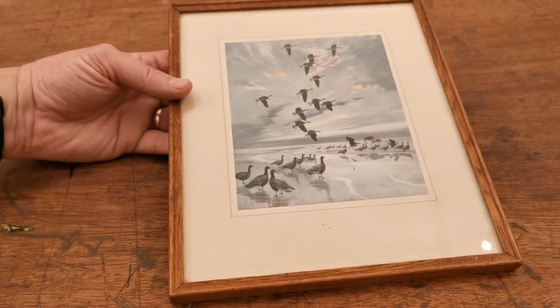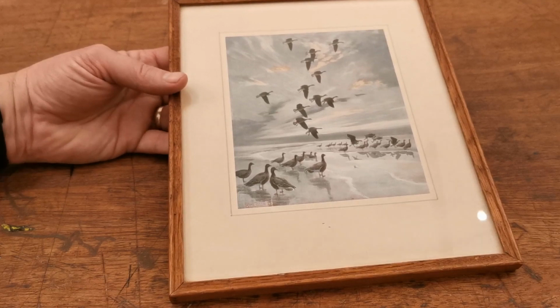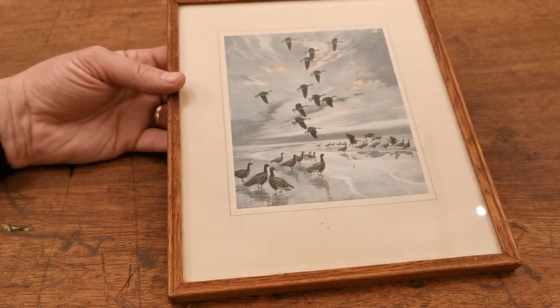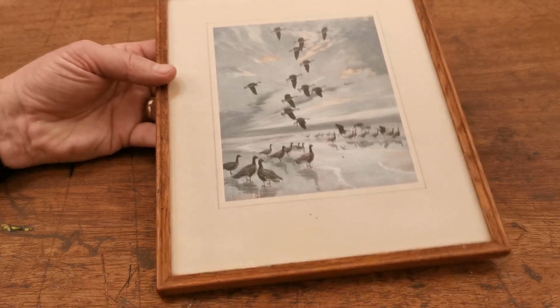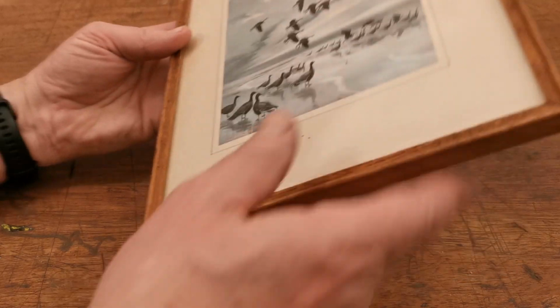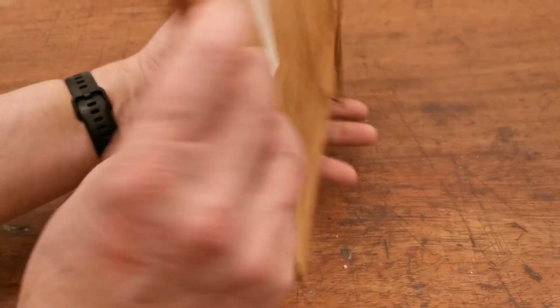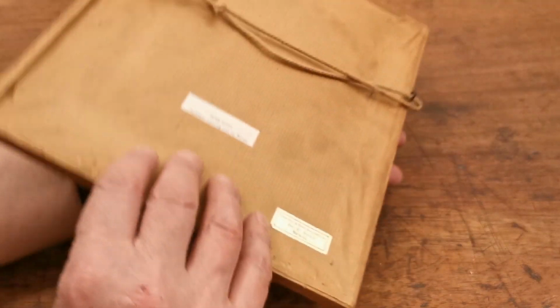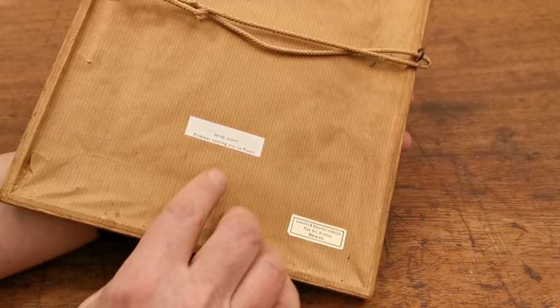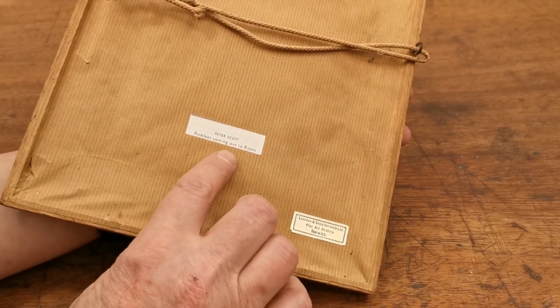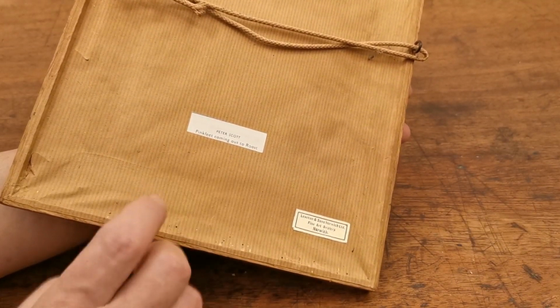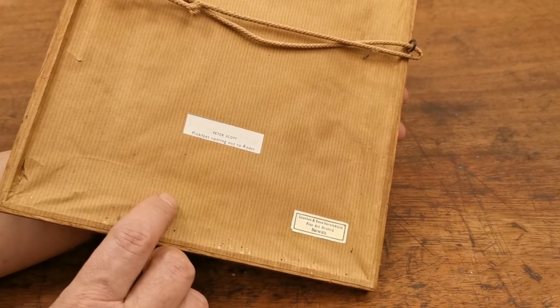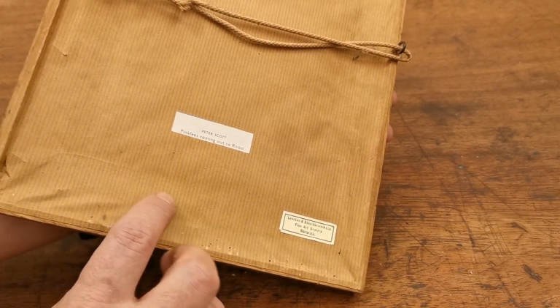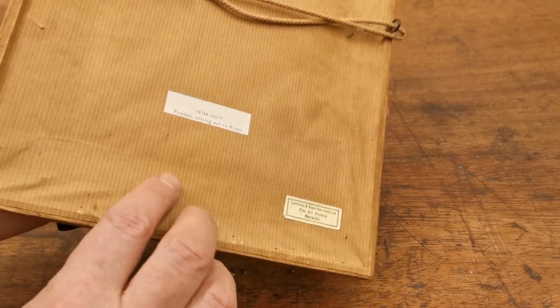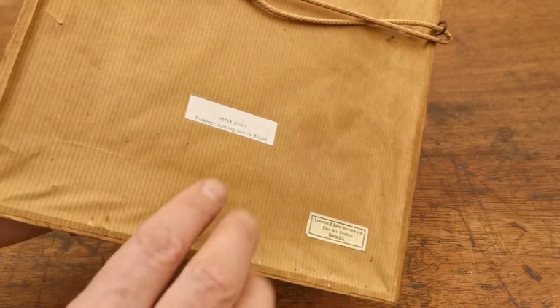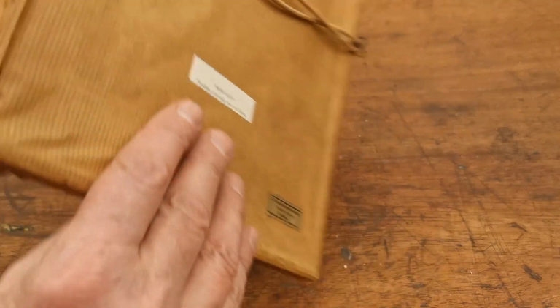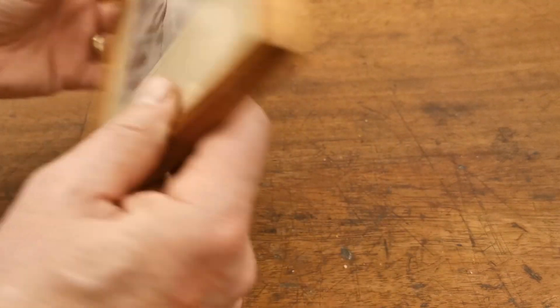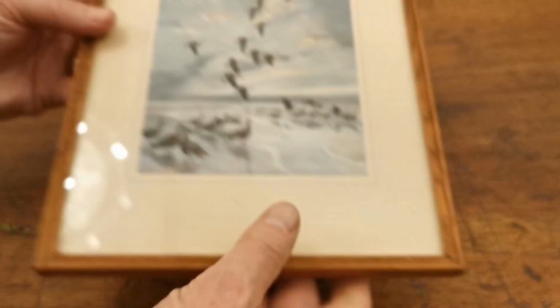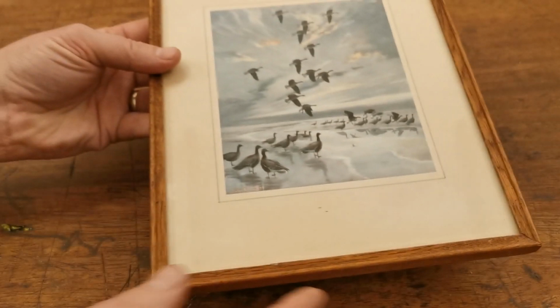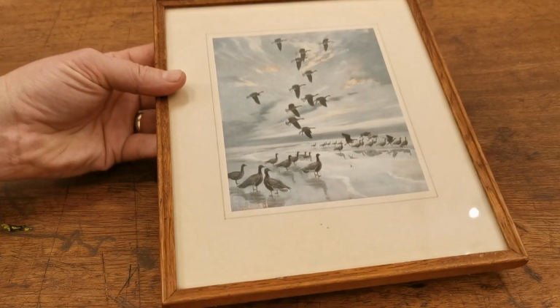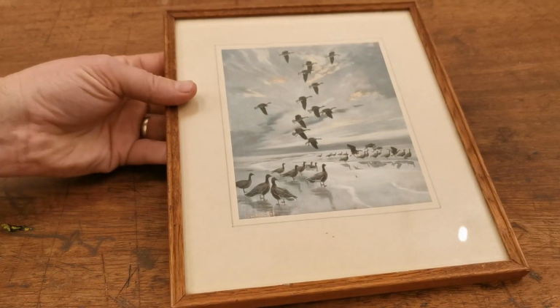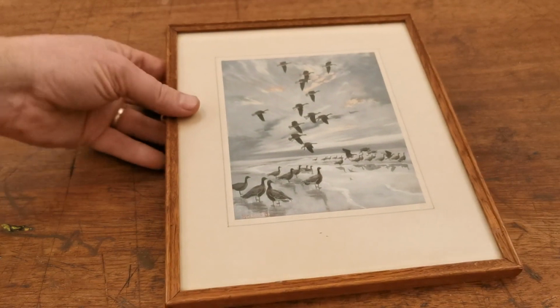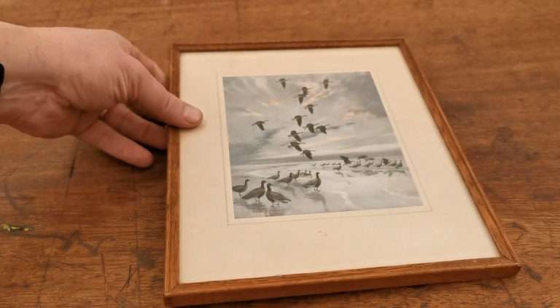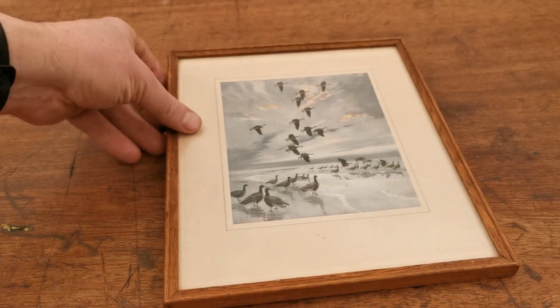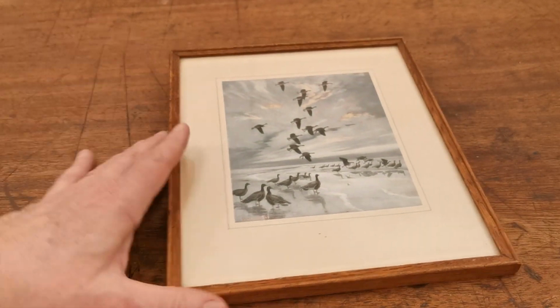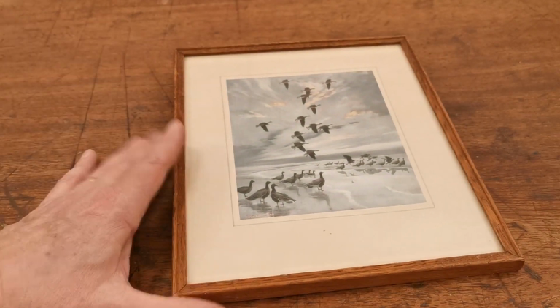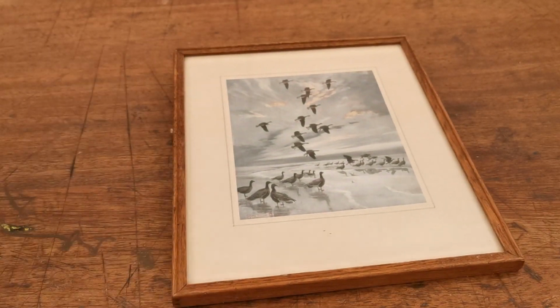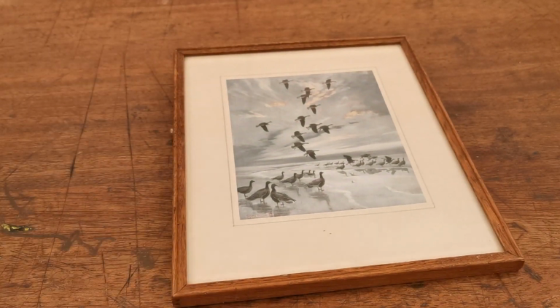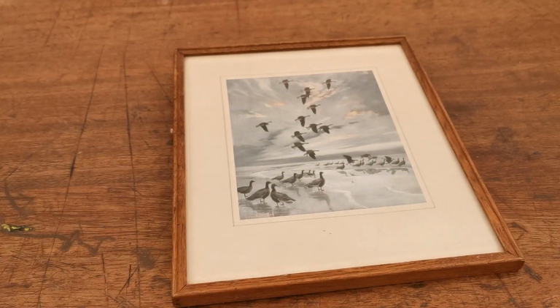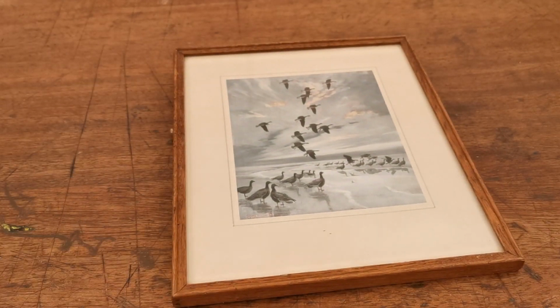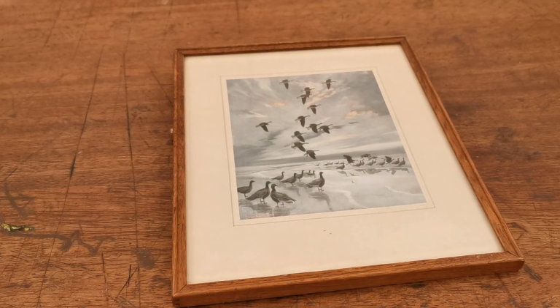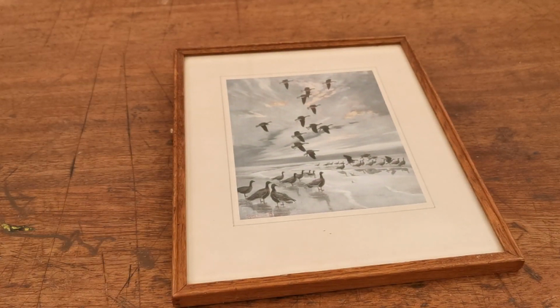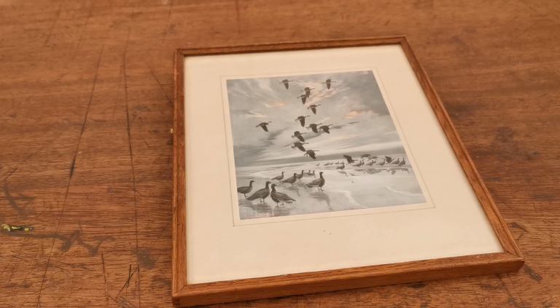Are they pink-footed geese? I'm not sure — yes, it says something on the back: Peter Scott, 'Pink Feet Coming into Roost.' Had a quick look — nice little buy. I can see why you bought that, I know it's right up your street.